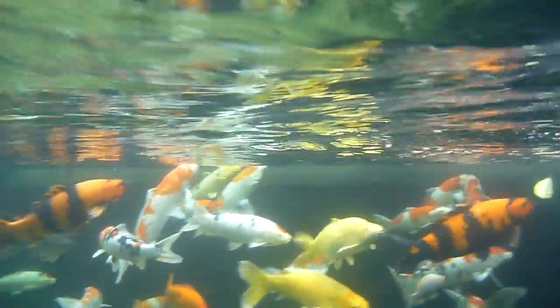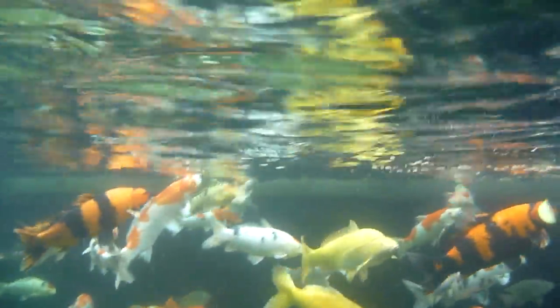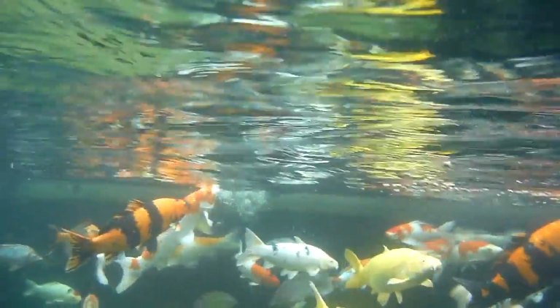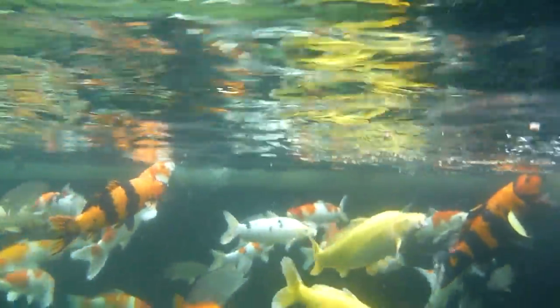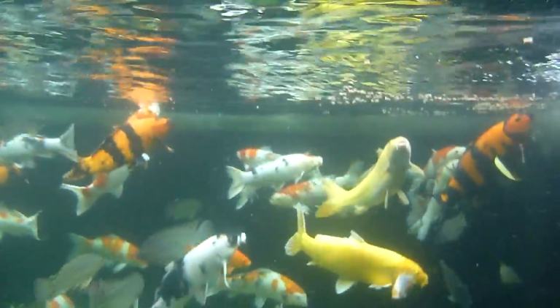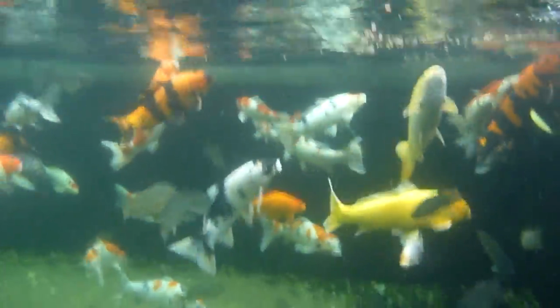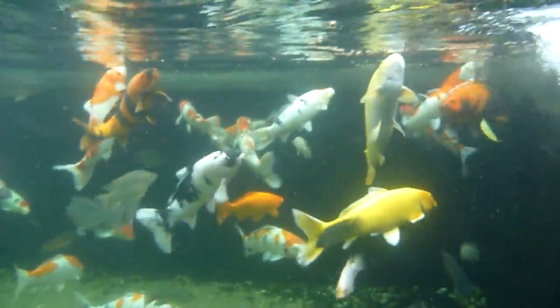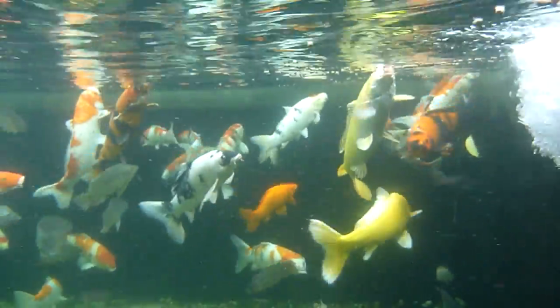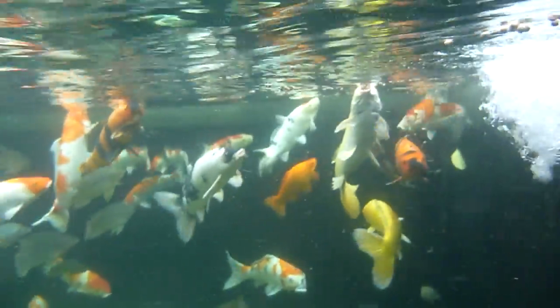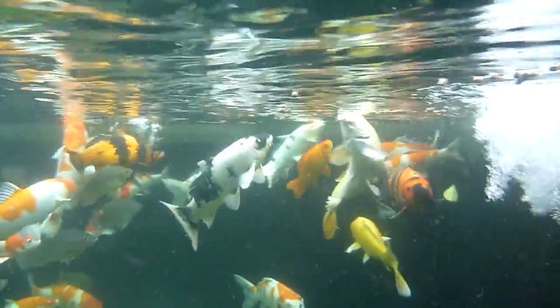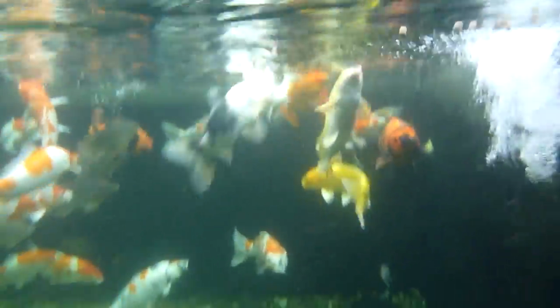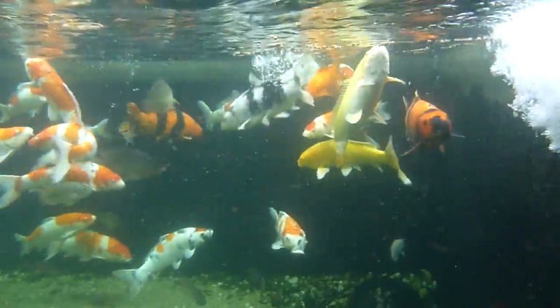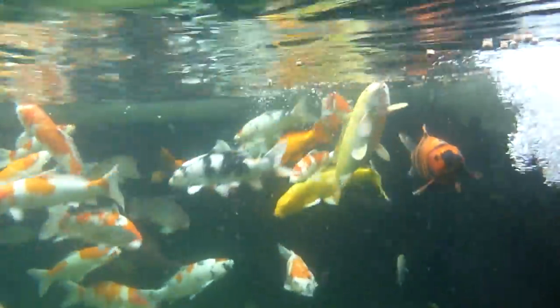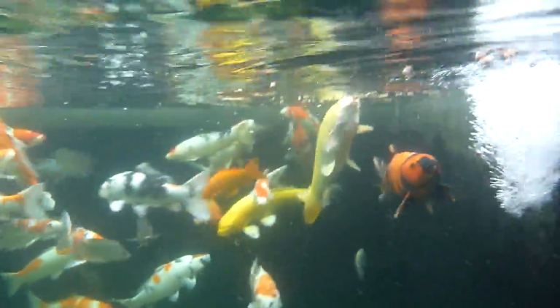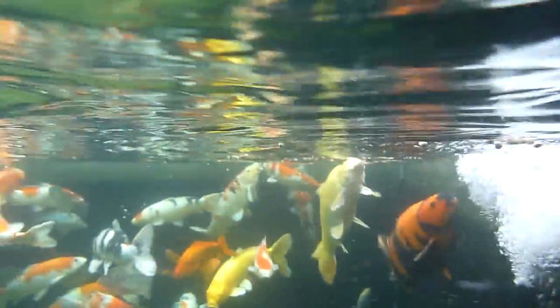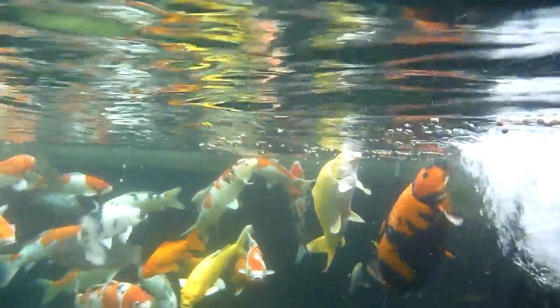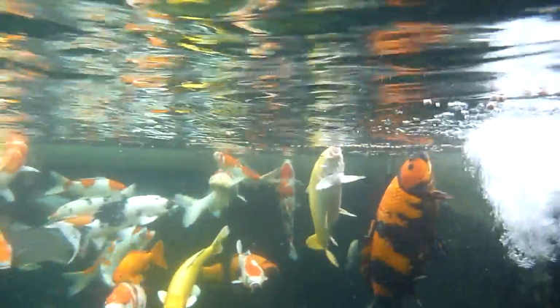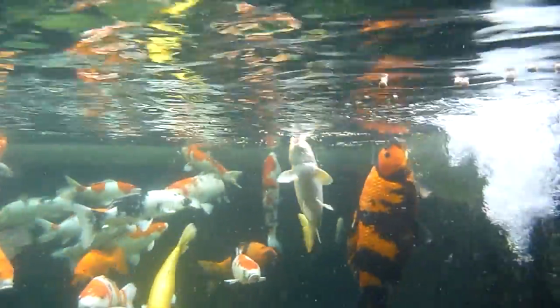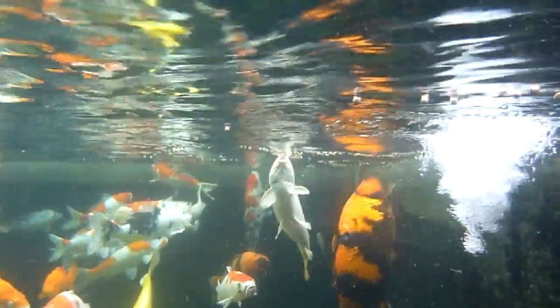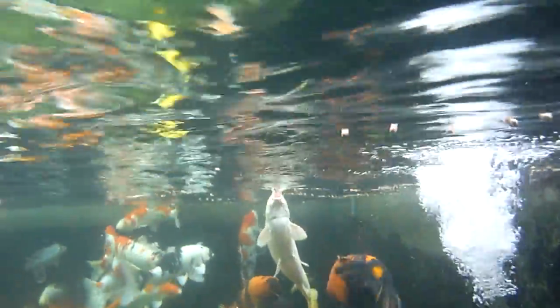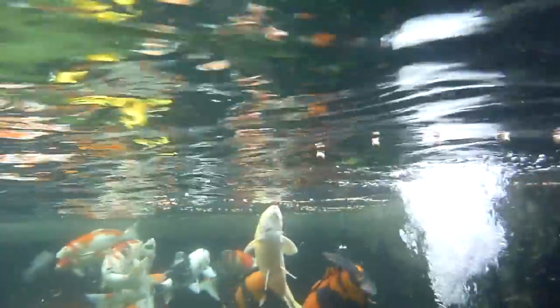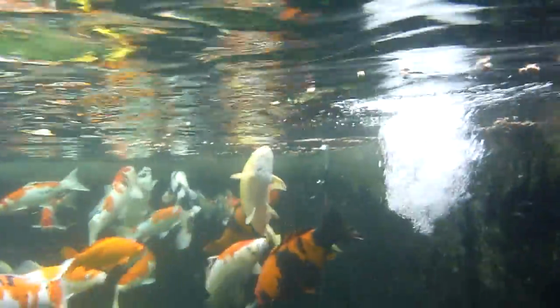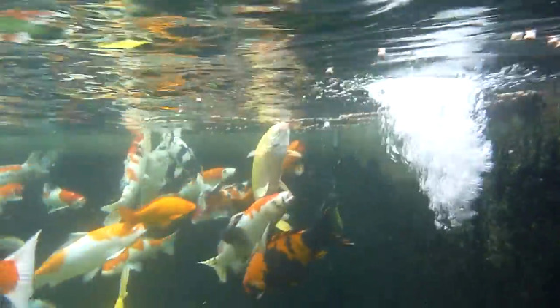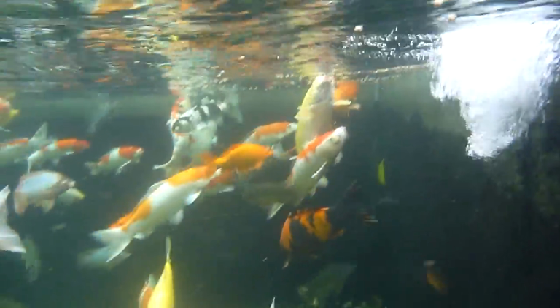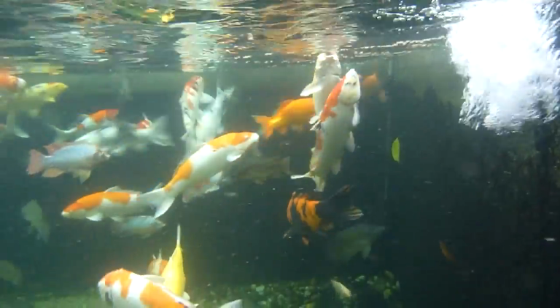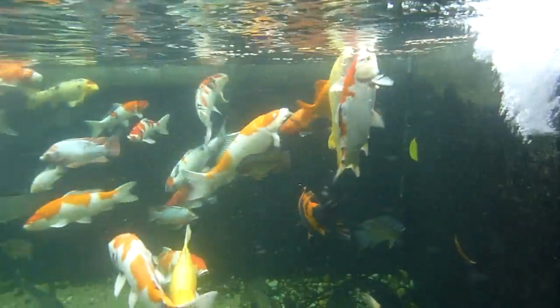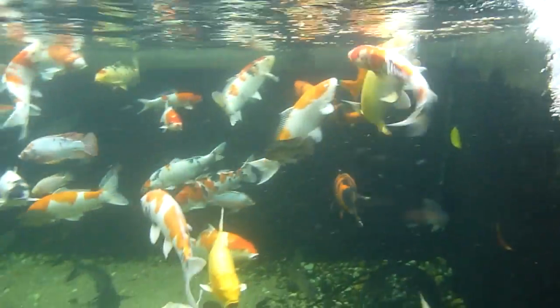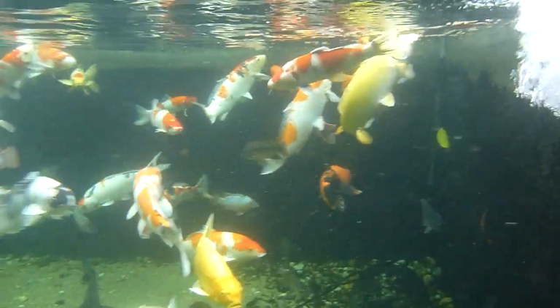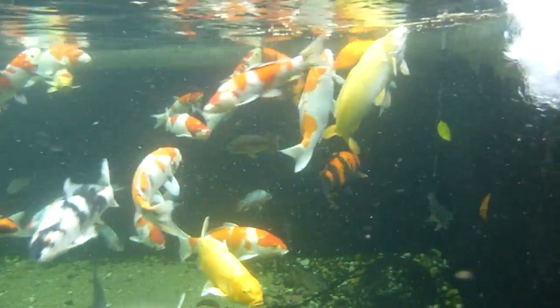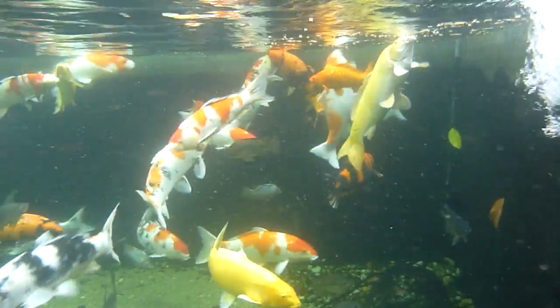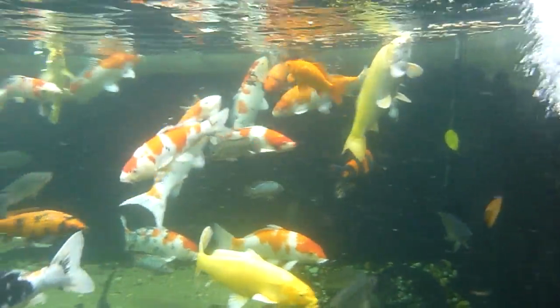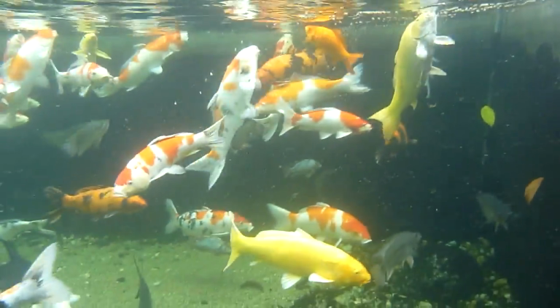I have a lot of Tancho Sankeis, I have some Shiro Utsuris, I have some — I love those orange-black ones — they're called Hi Utsuris, and just a whole bunch of them that I love, the whole mix of them.